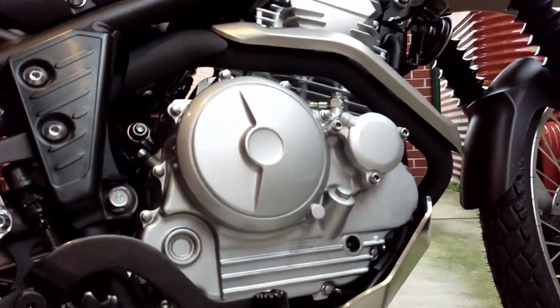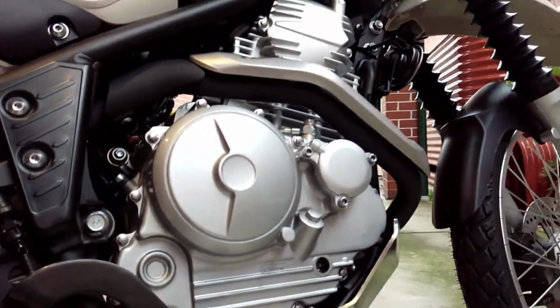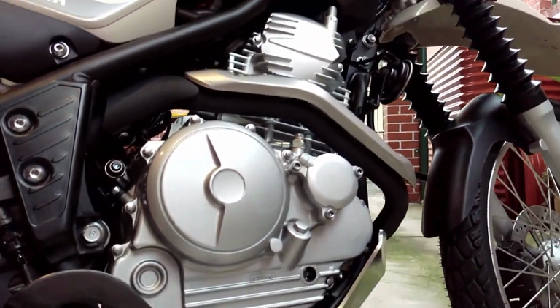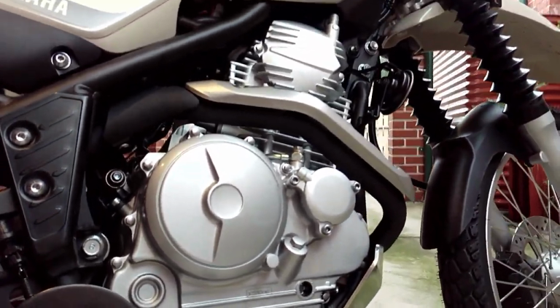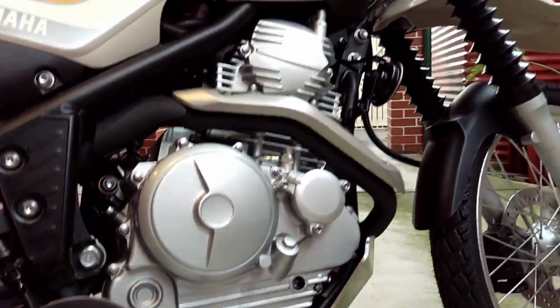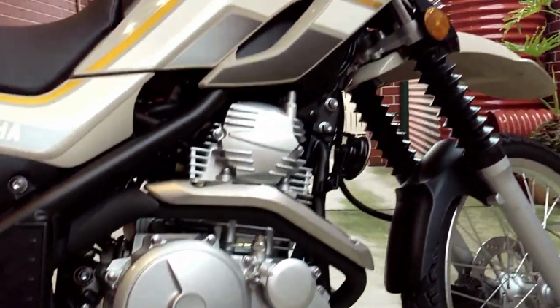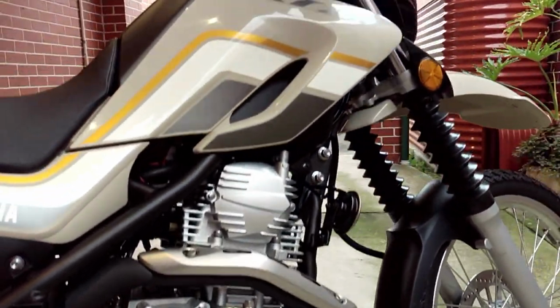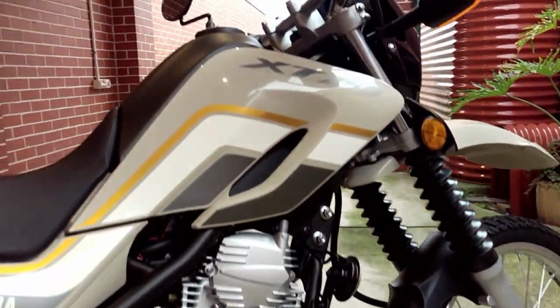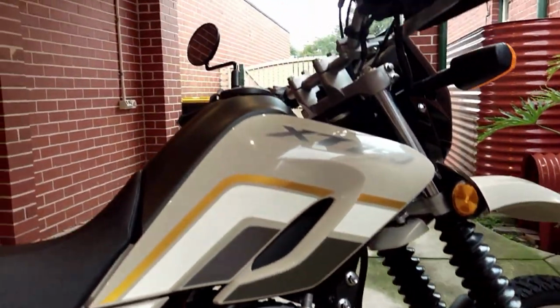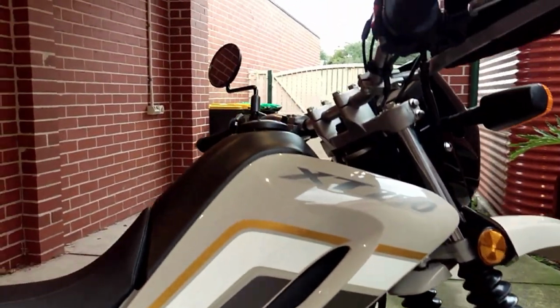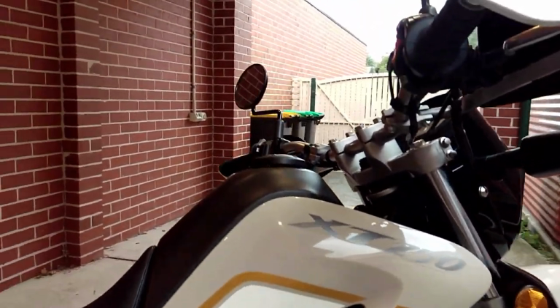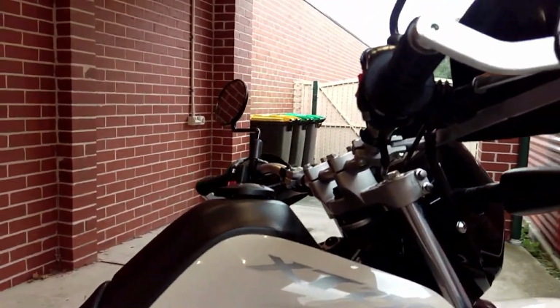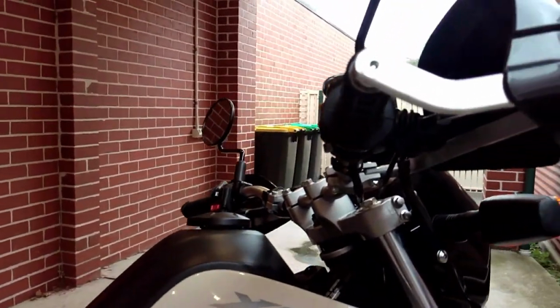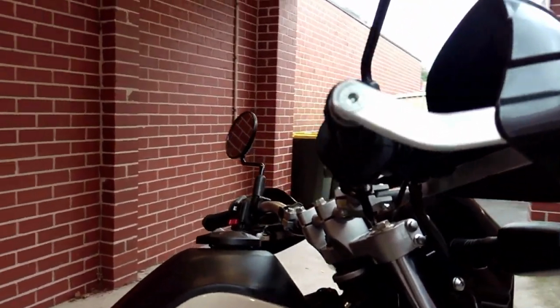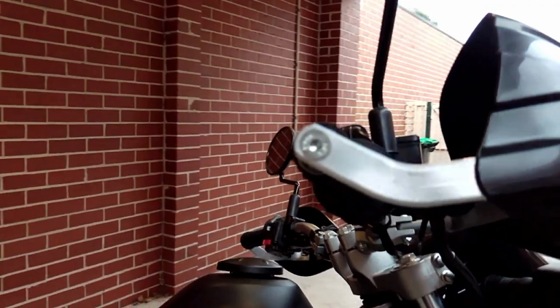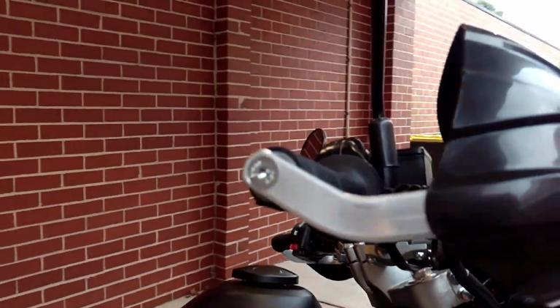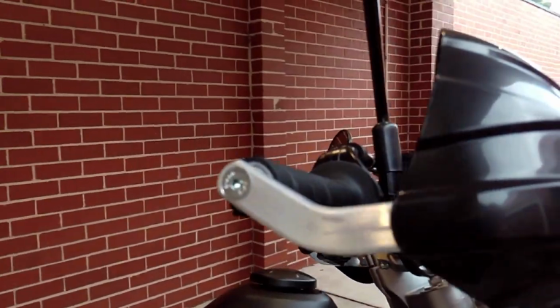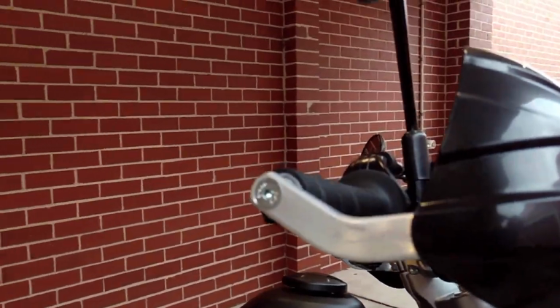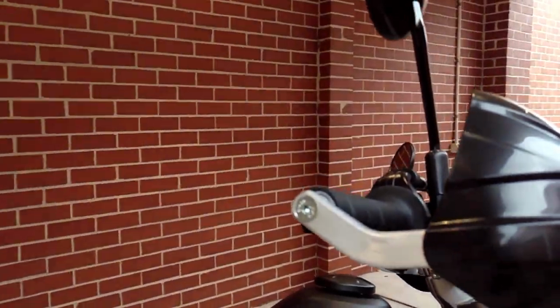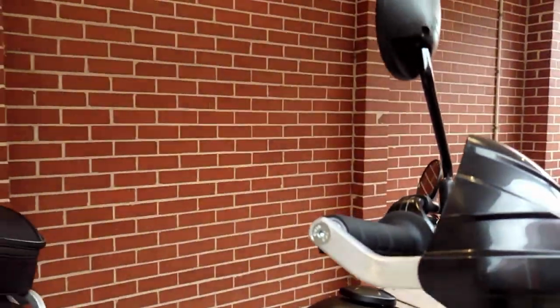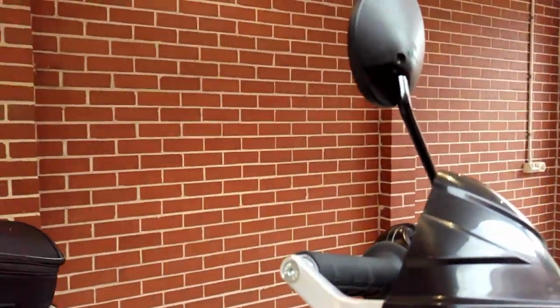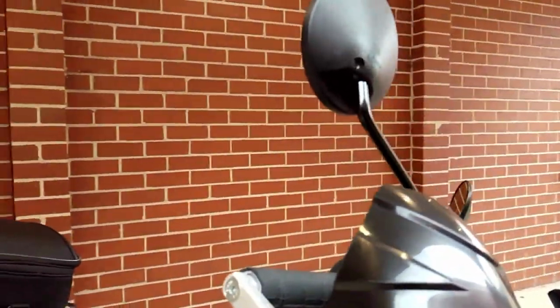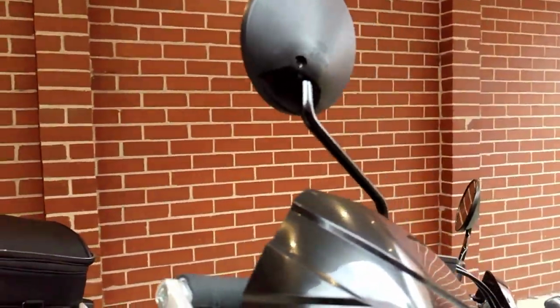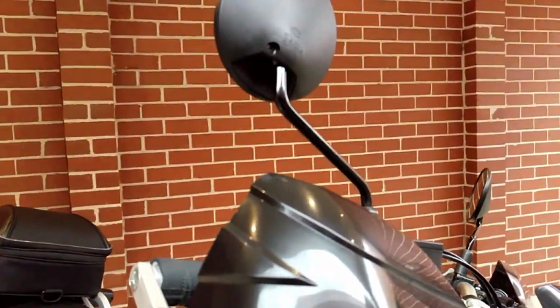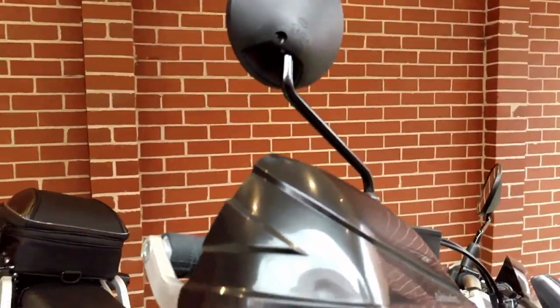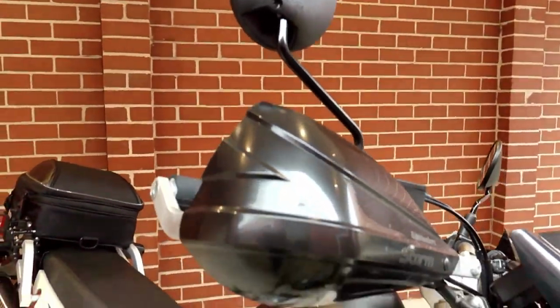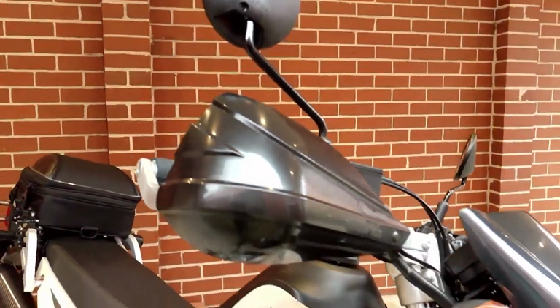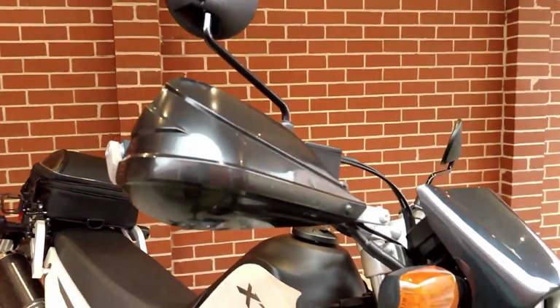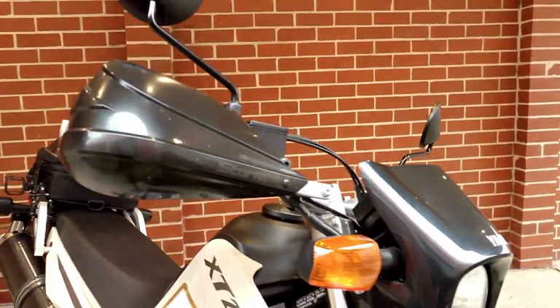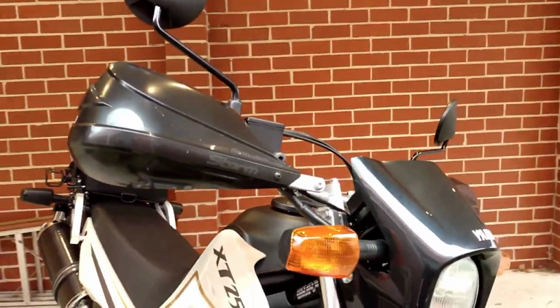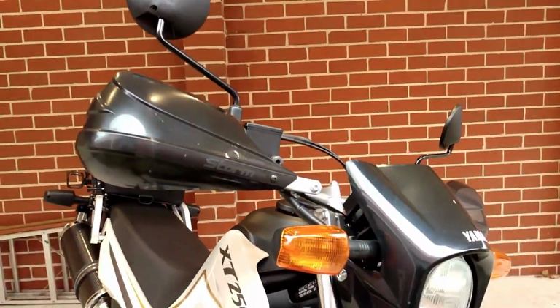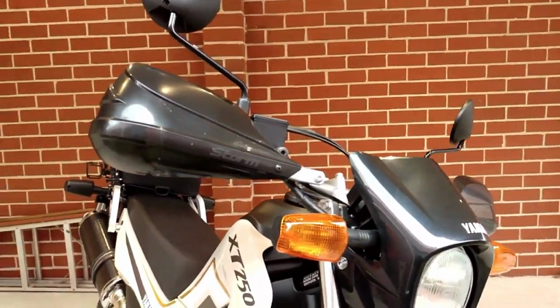Most importantly, it will provide you with plenty of good times both on and off-road, depending on what tickles your fancy at the time.